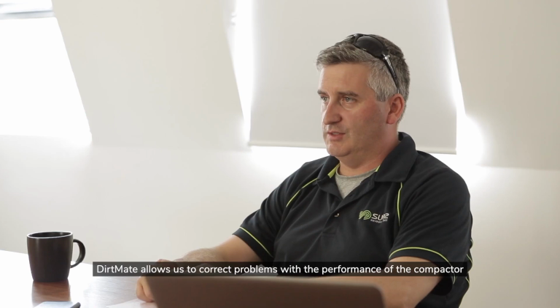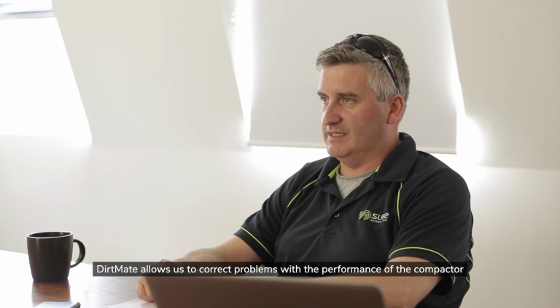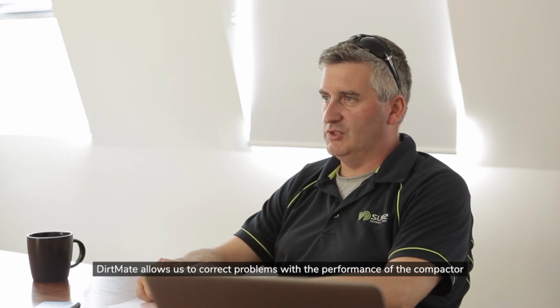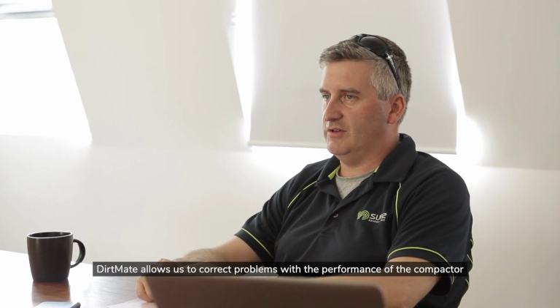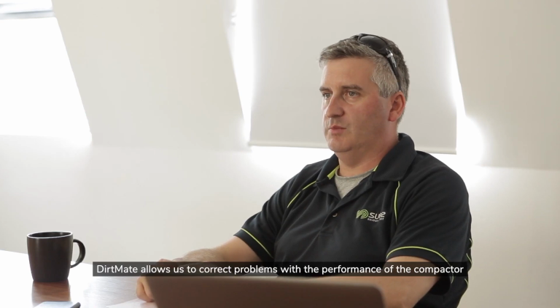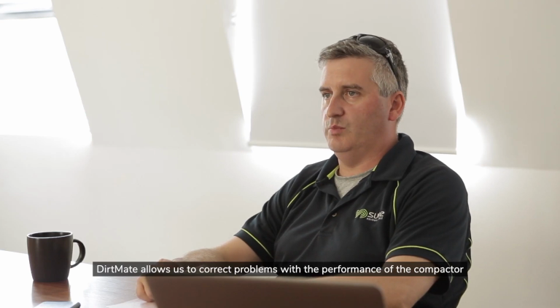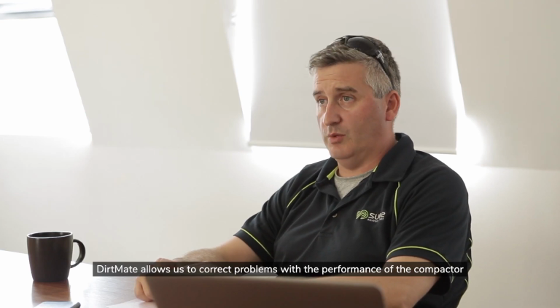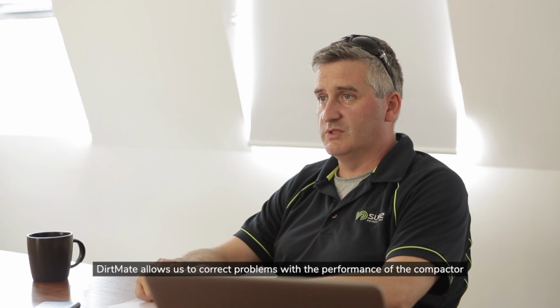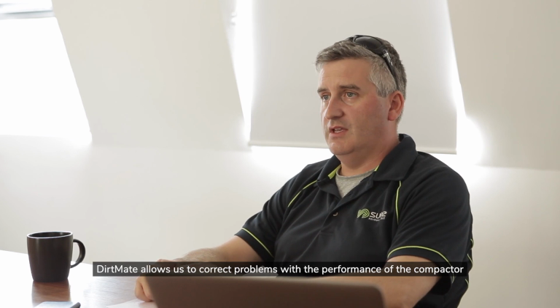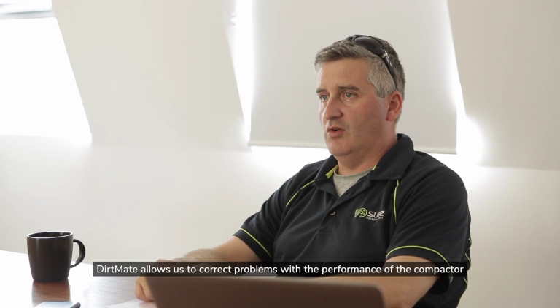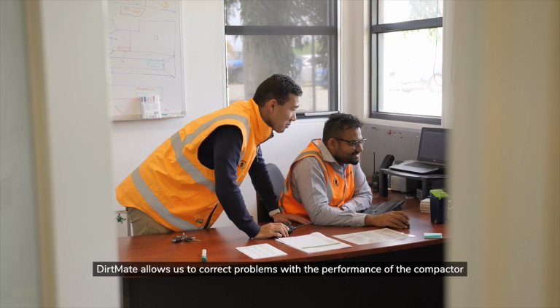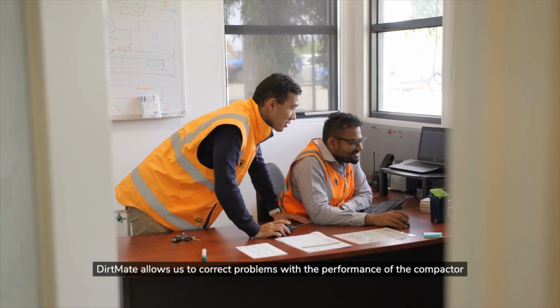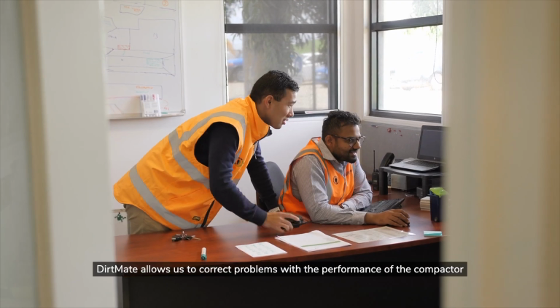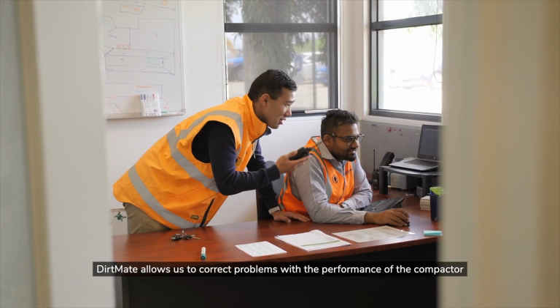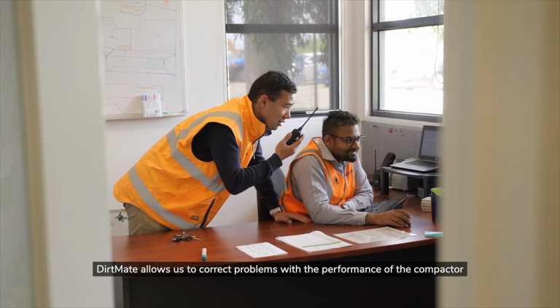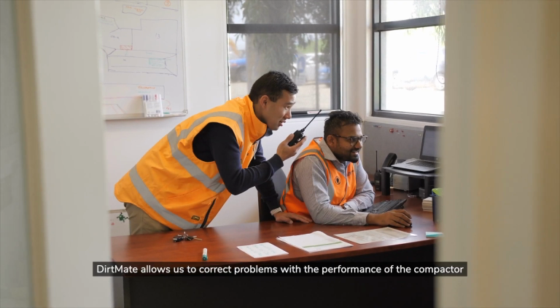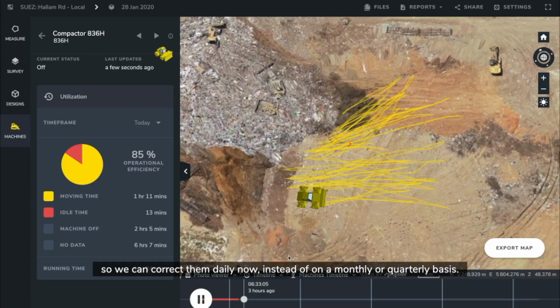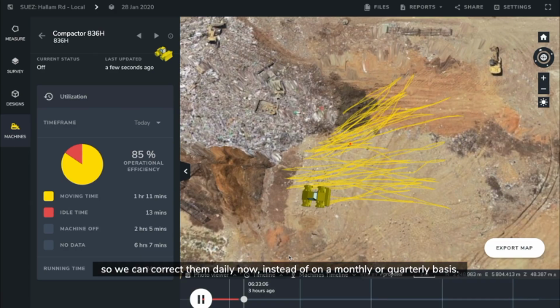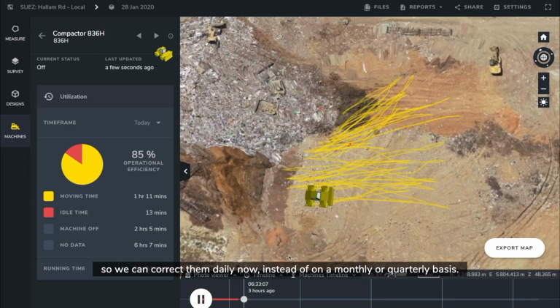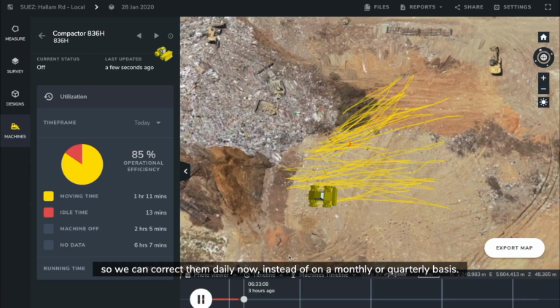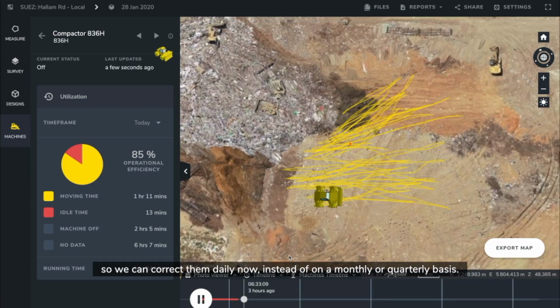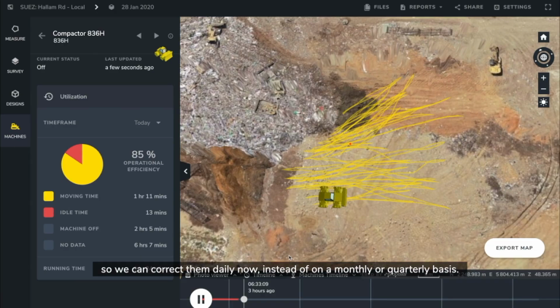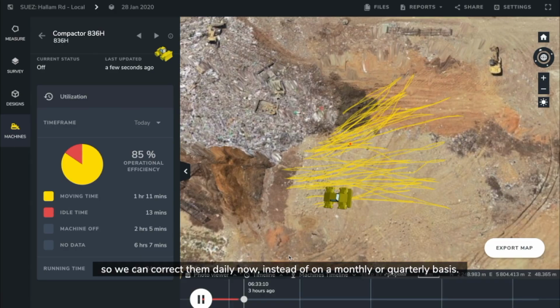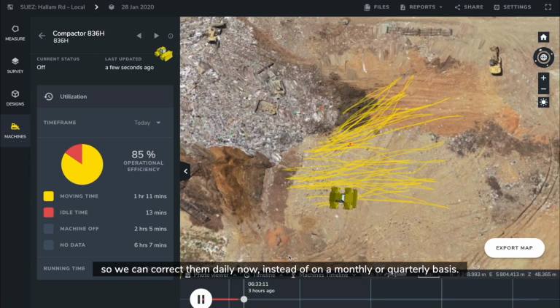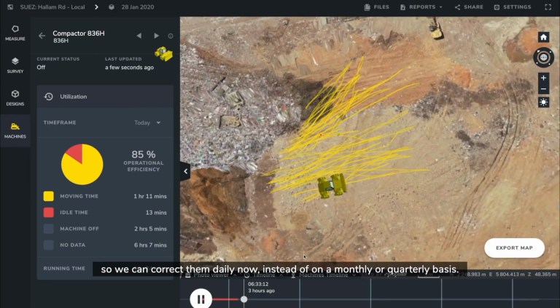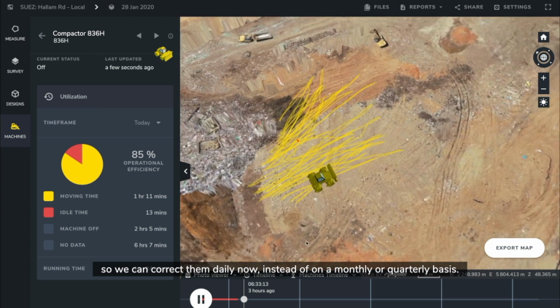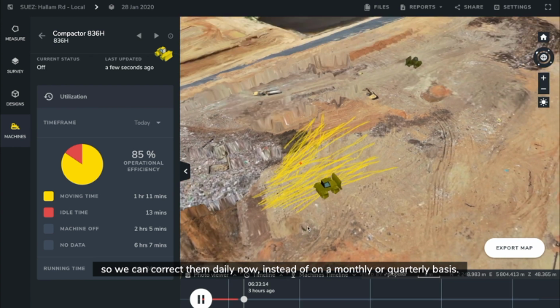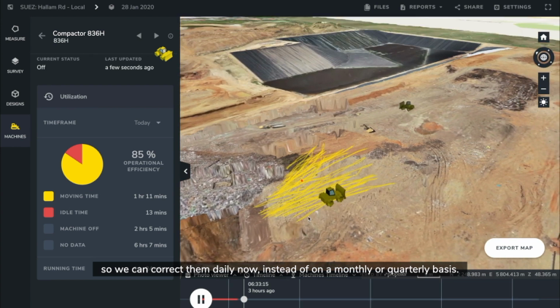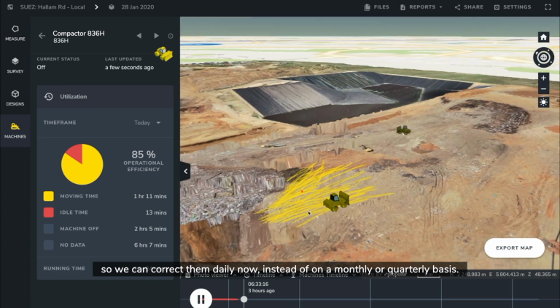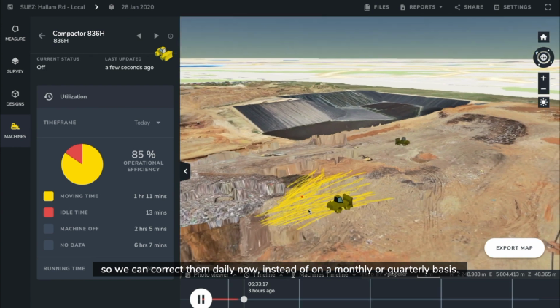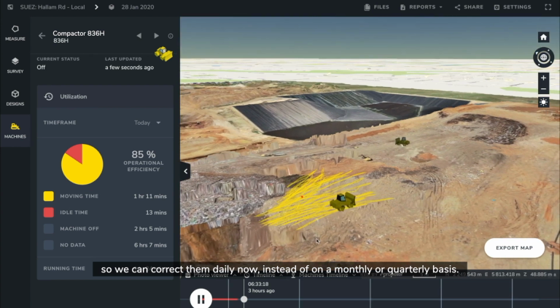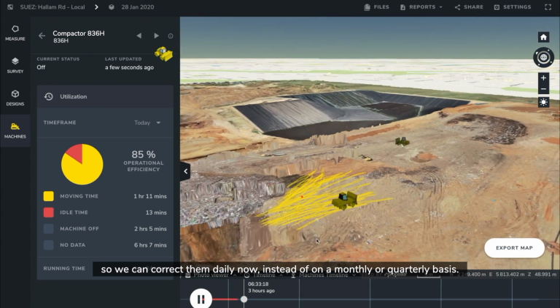DirtMate allows us to correct problems with the performance of the compacted dirt, so we can correct them daily now instead of on a monthly or quarterly basis.